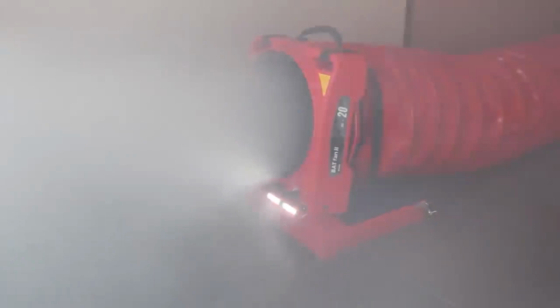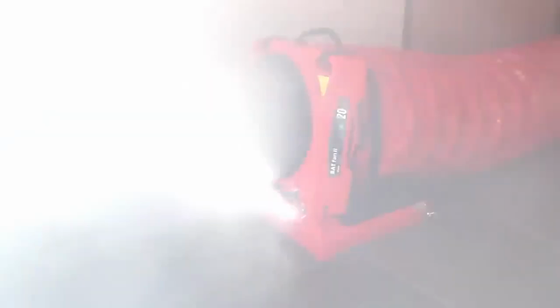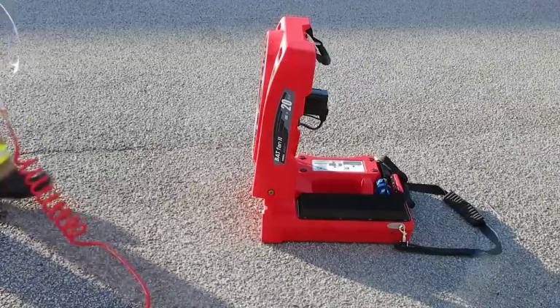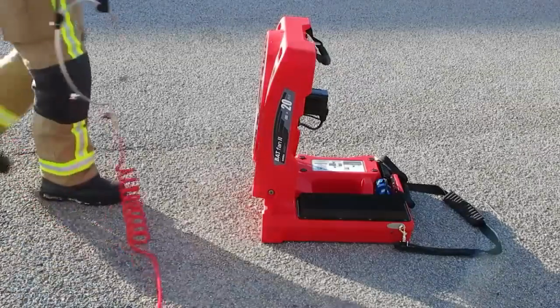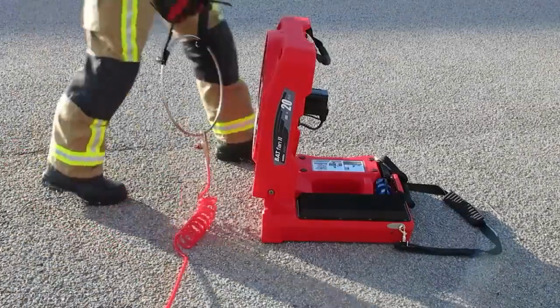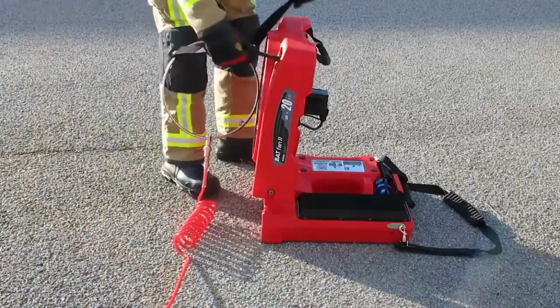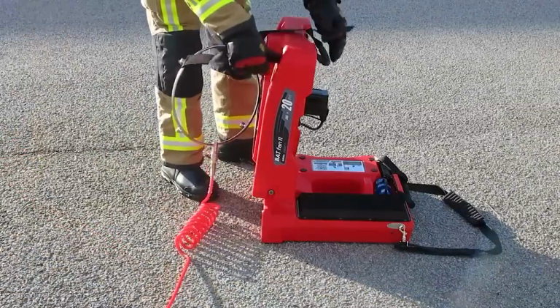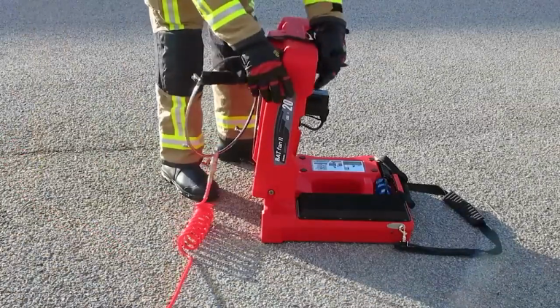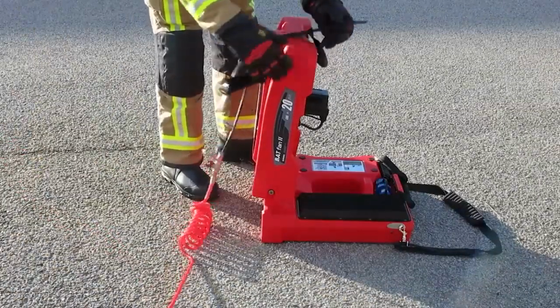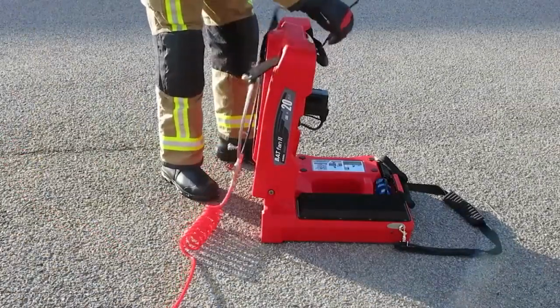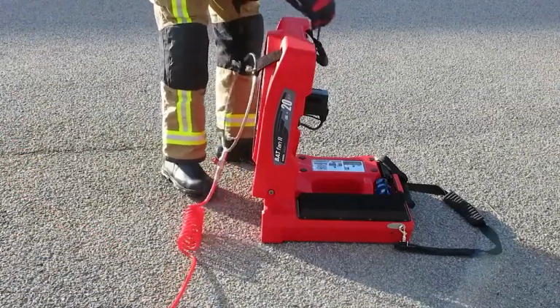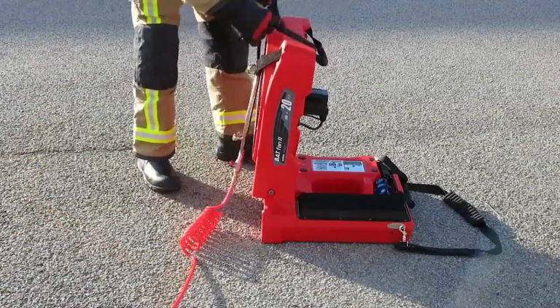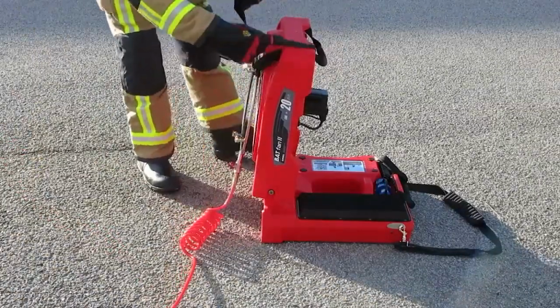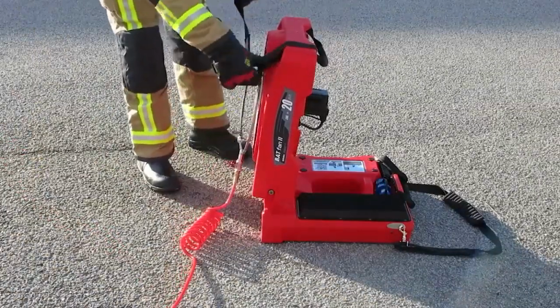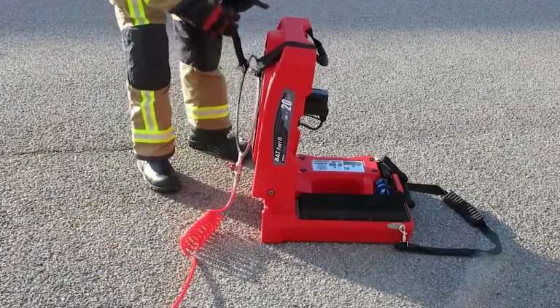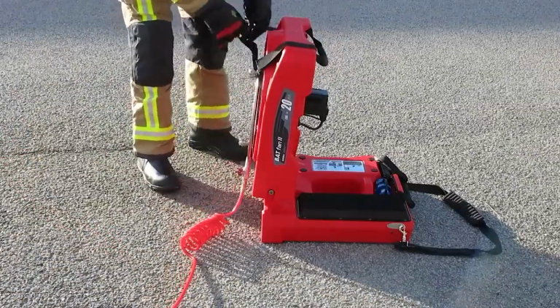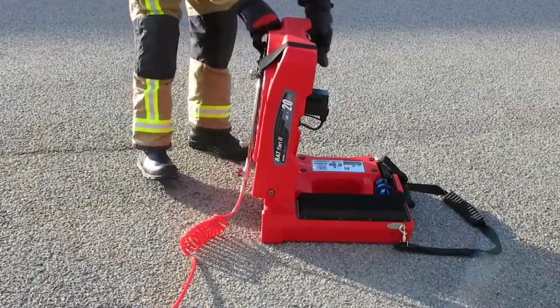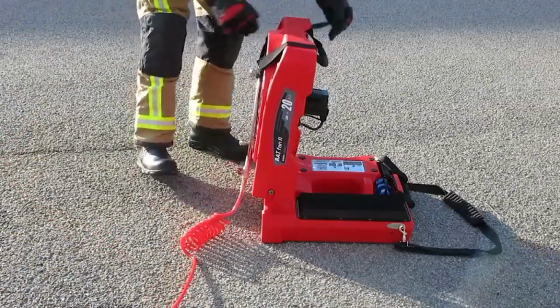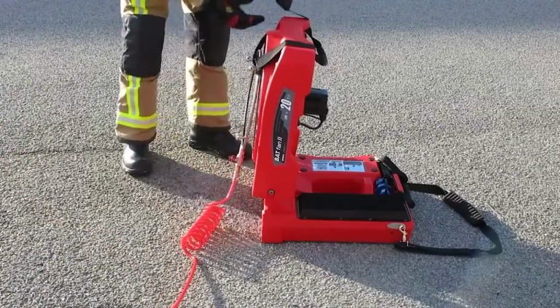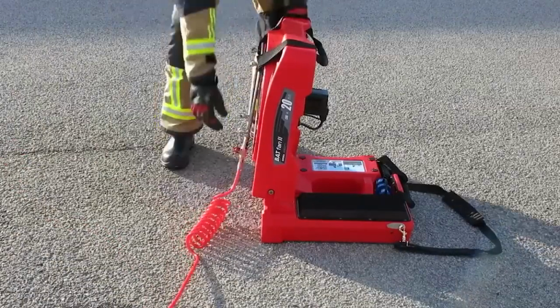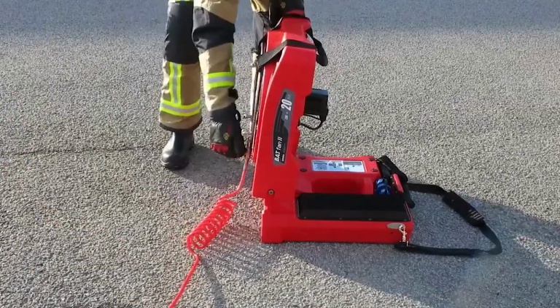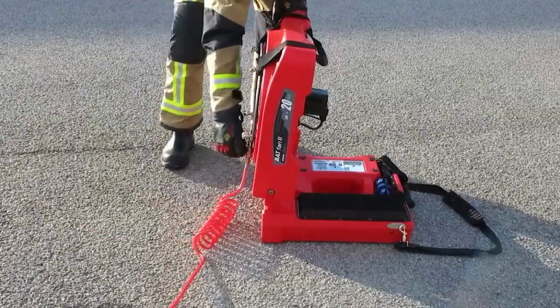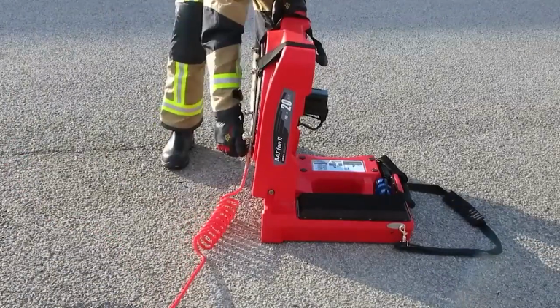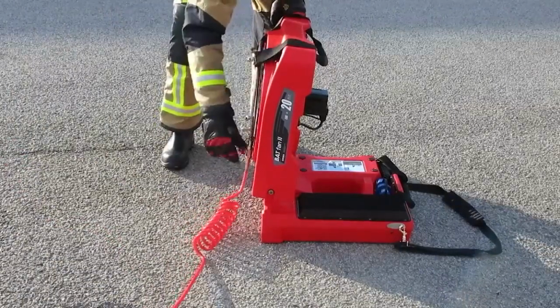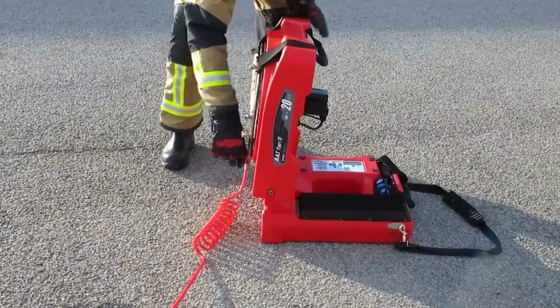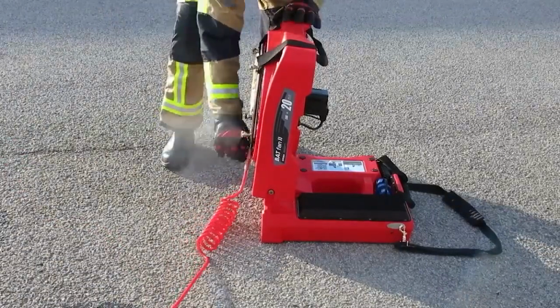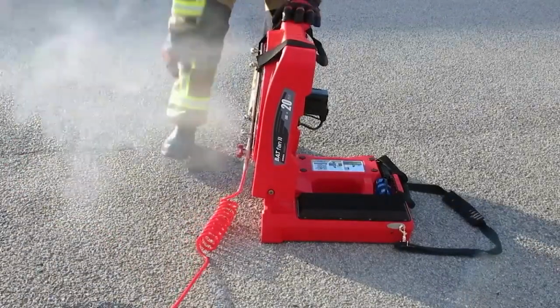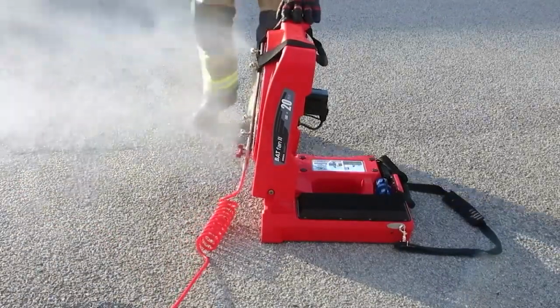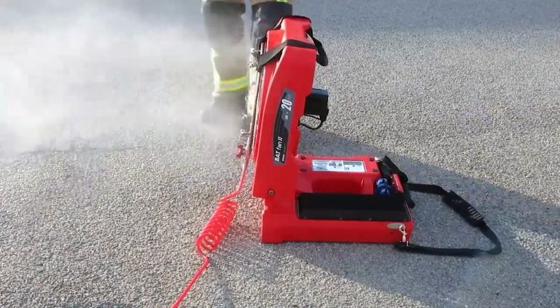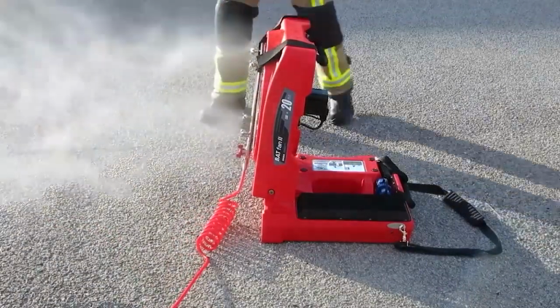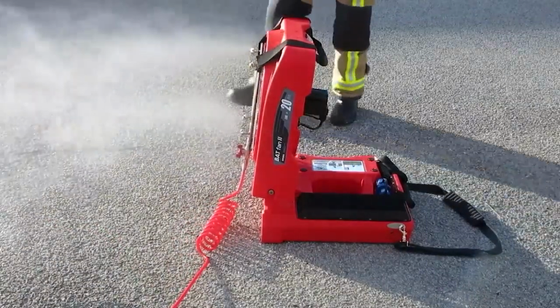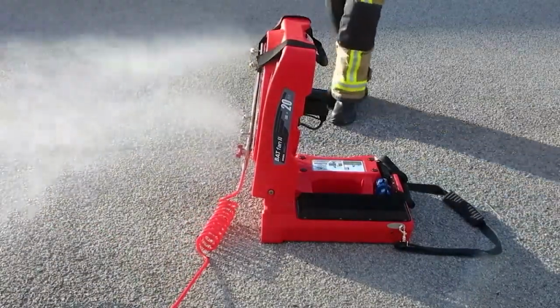Depending on the model, the fan operates for 20 or 45 minutes on a single charge. When folded, these fans fit snugly into a car's trunk.